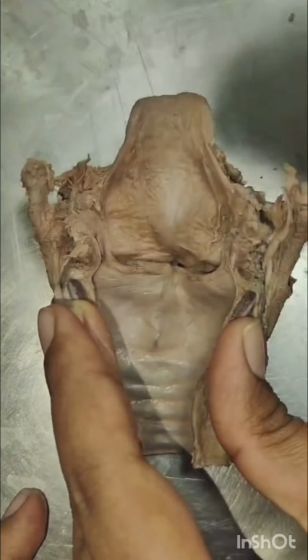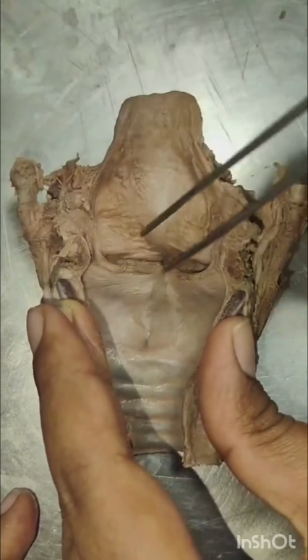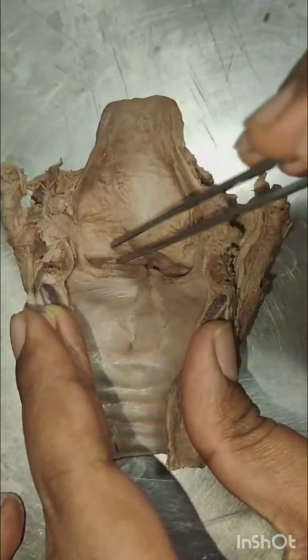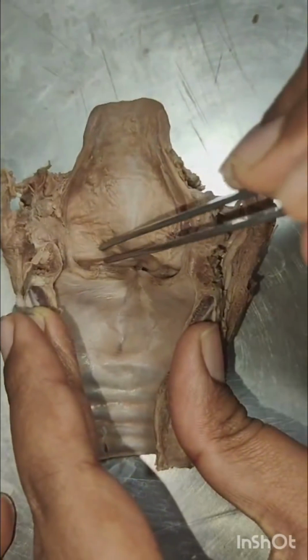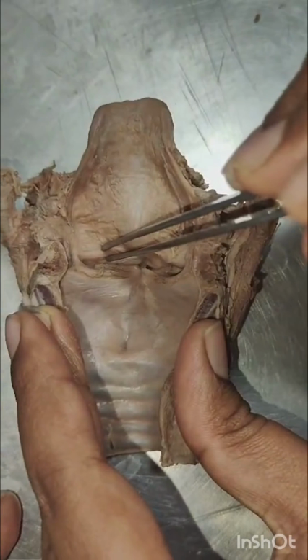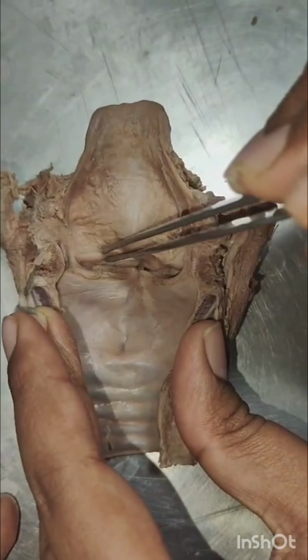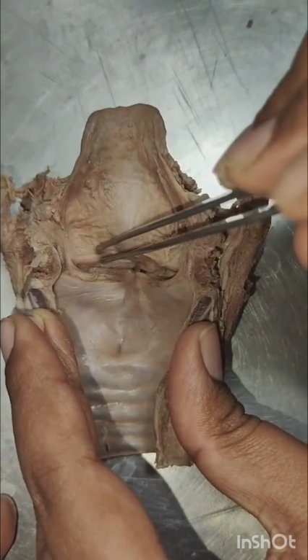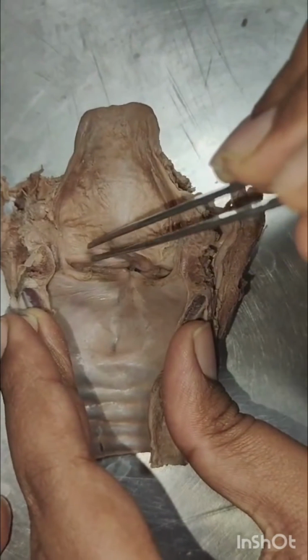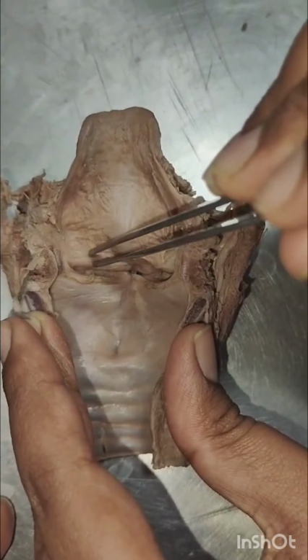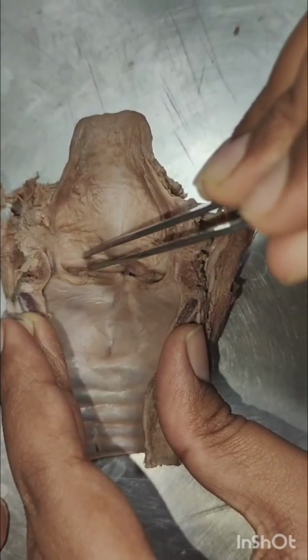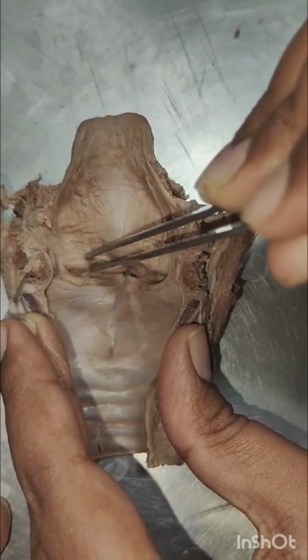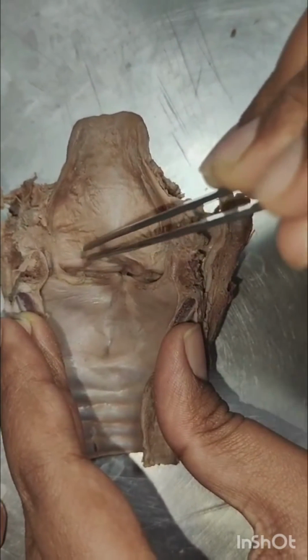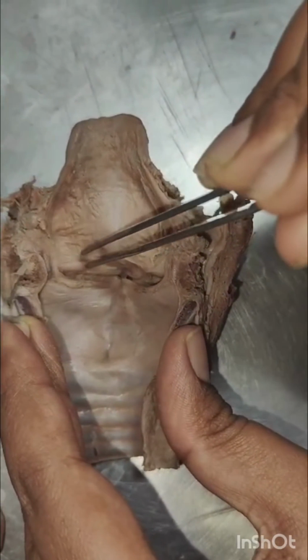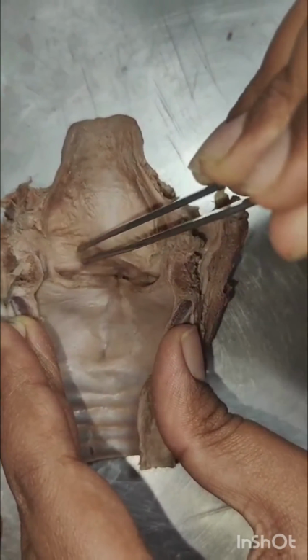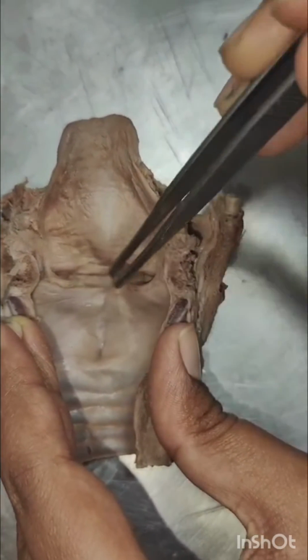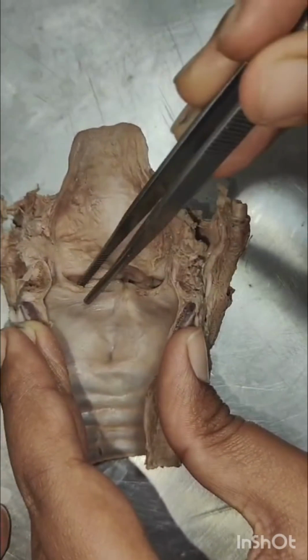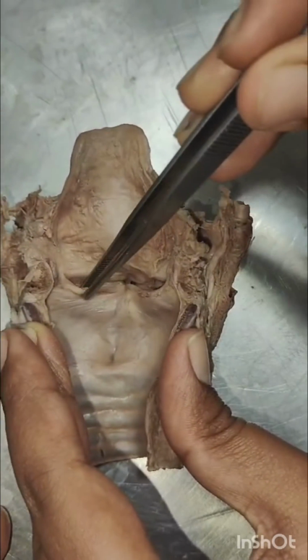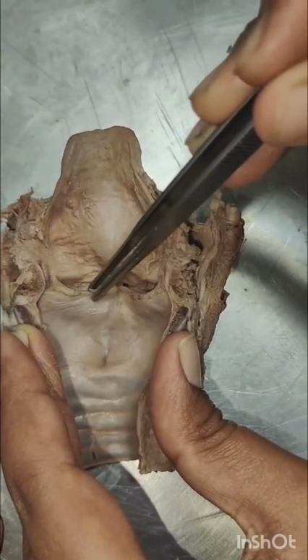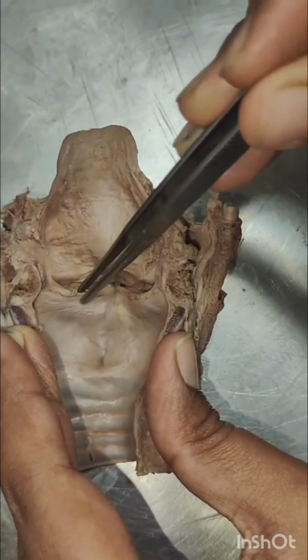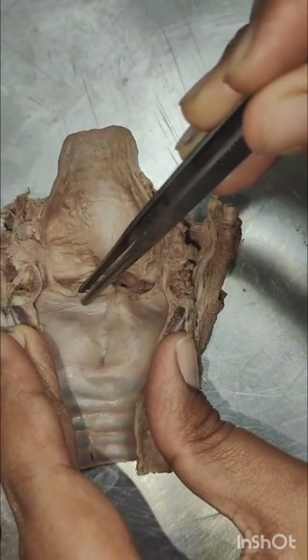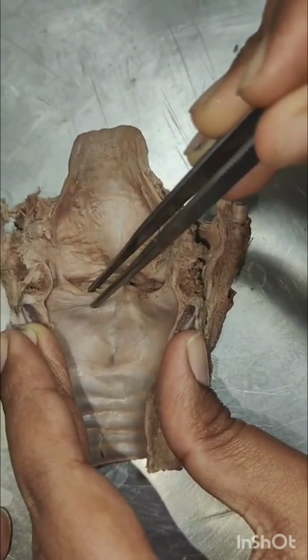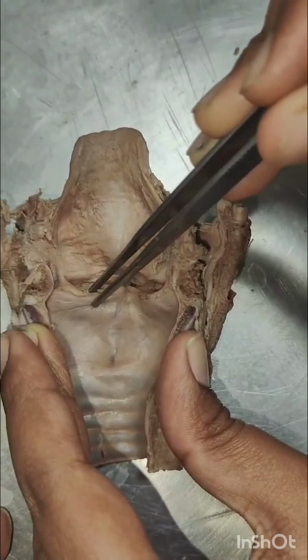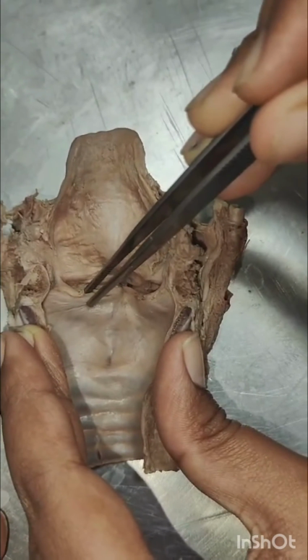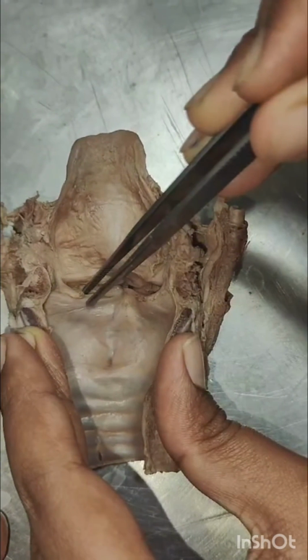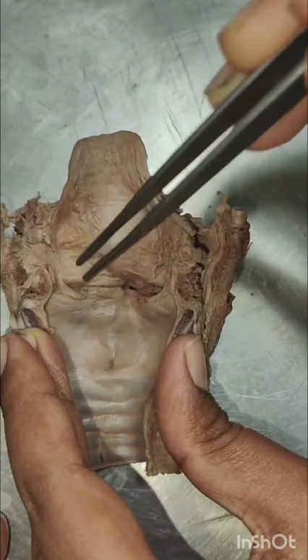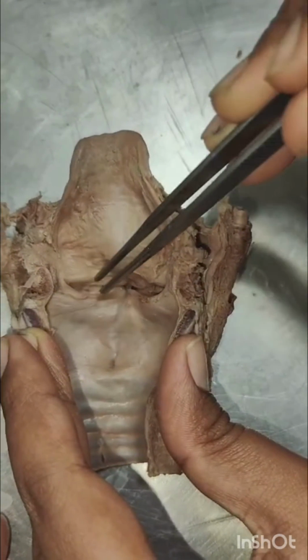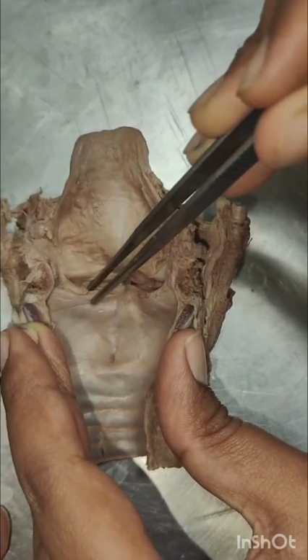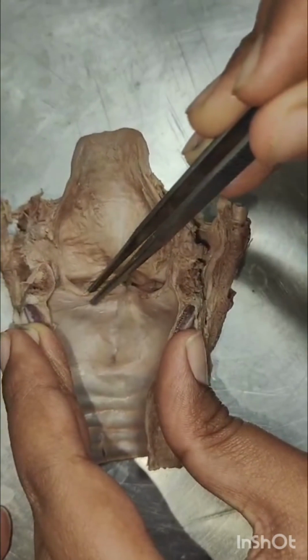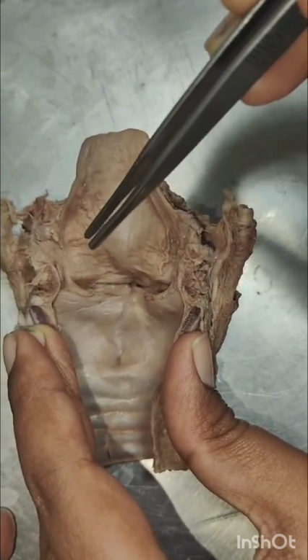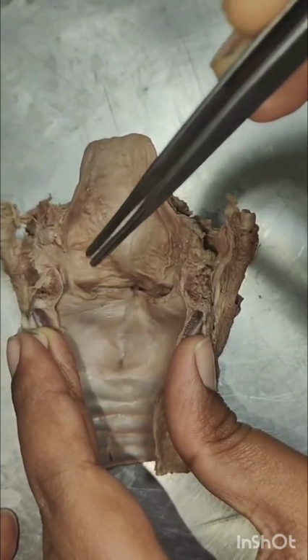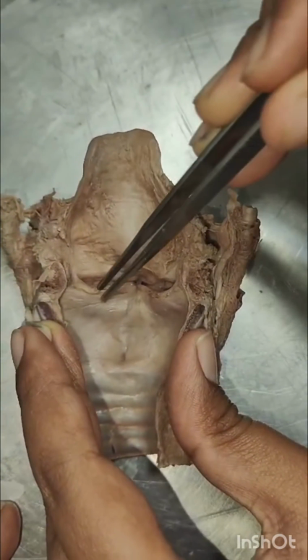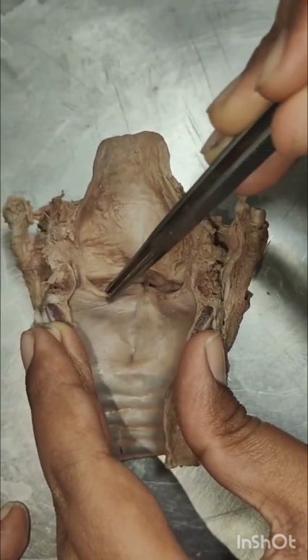This is the vestibular fold, which is the inferior thickening of the quadrangular membrane. This is the vocal fold, which is the superior thickening of the conus elasticus.